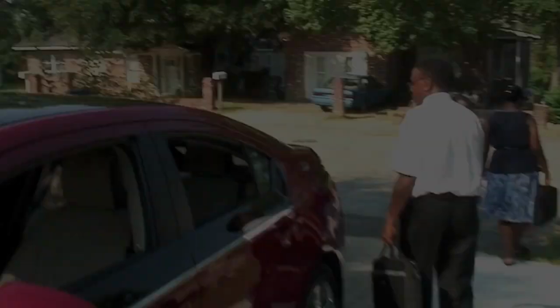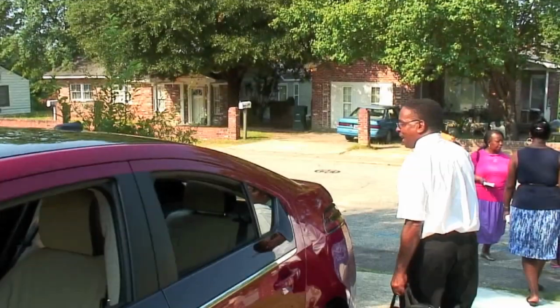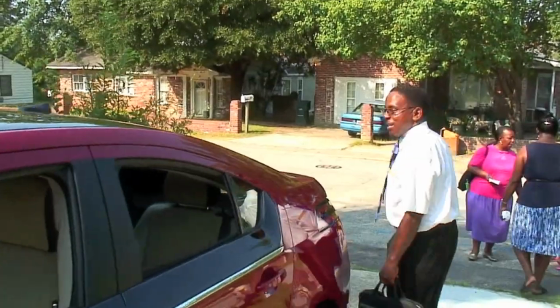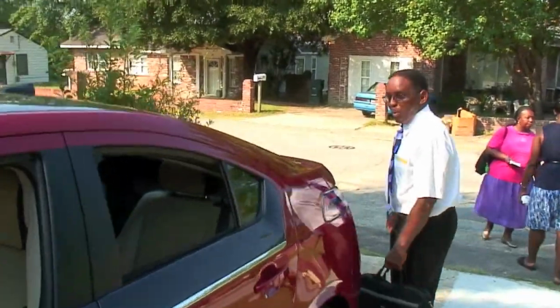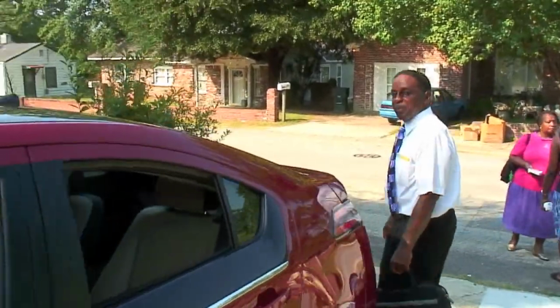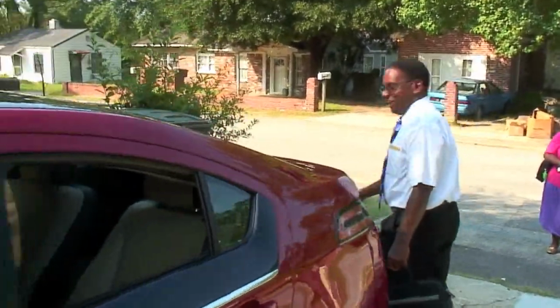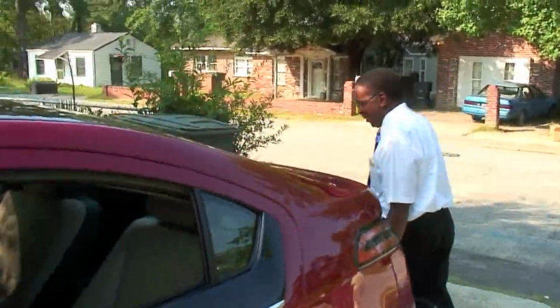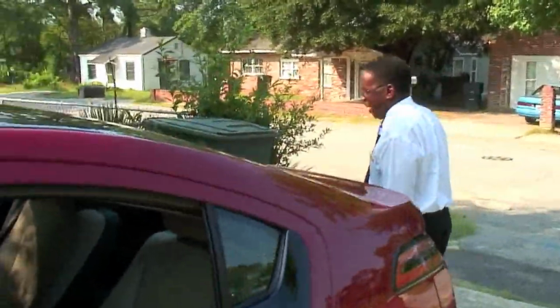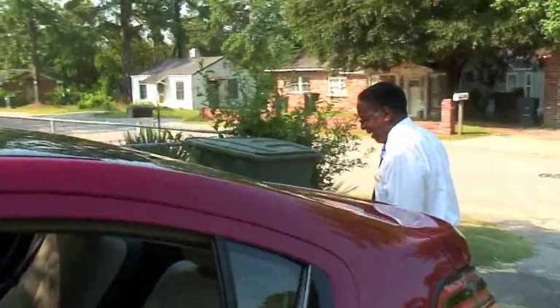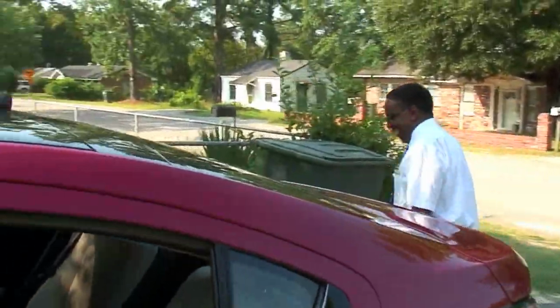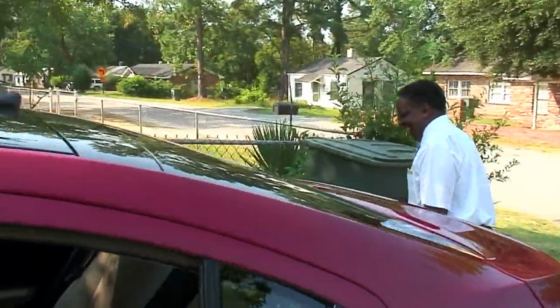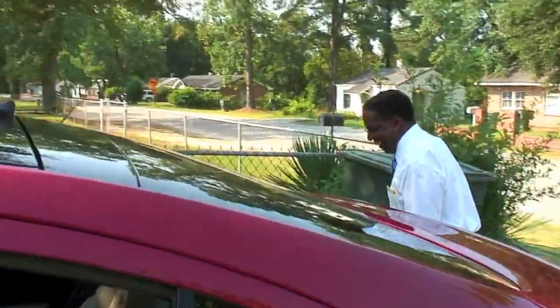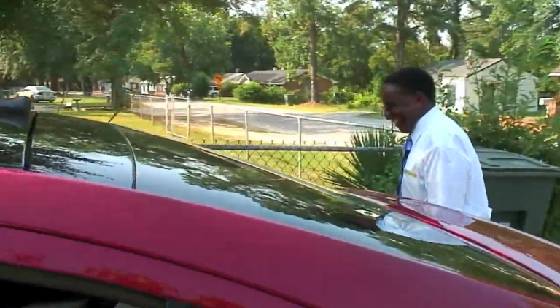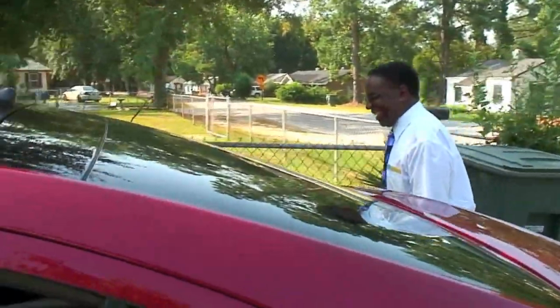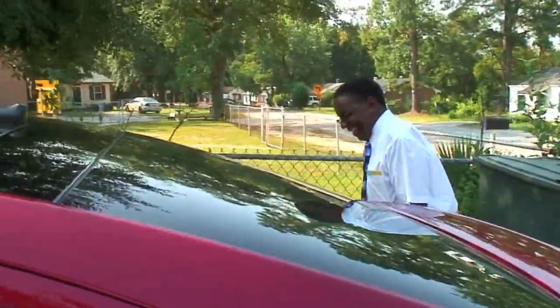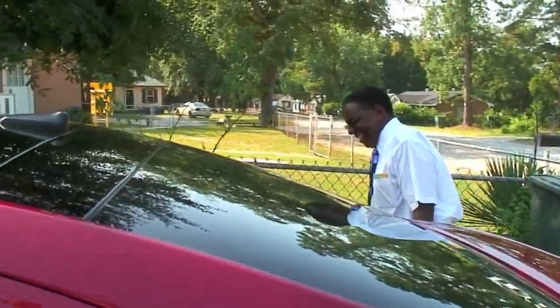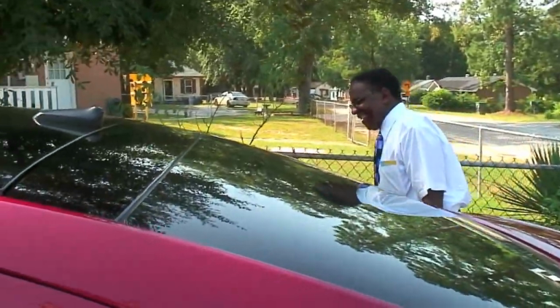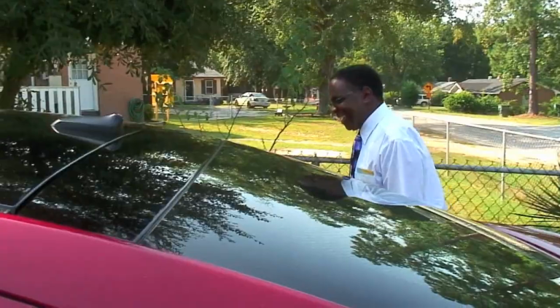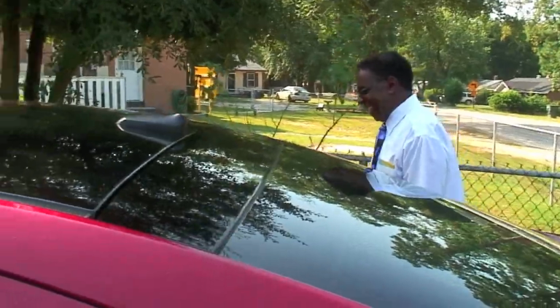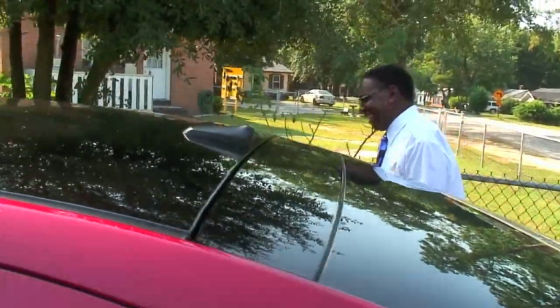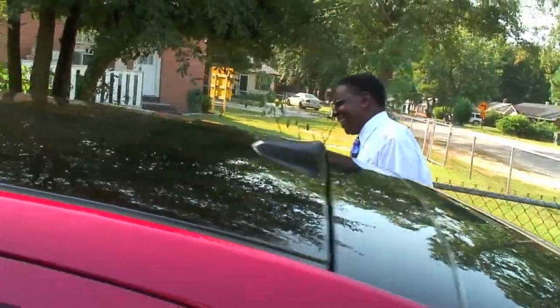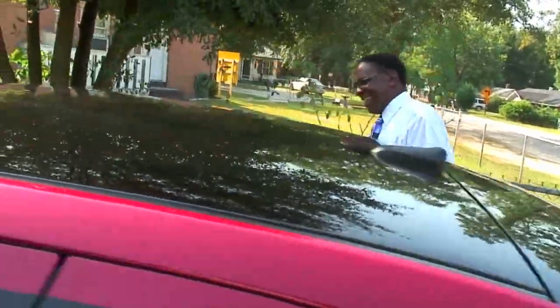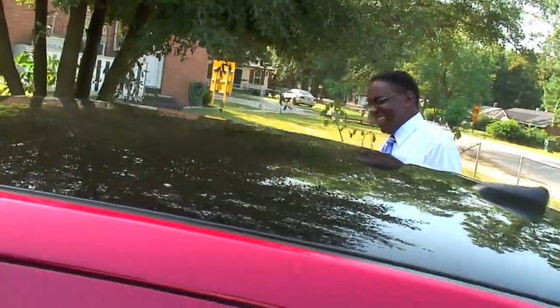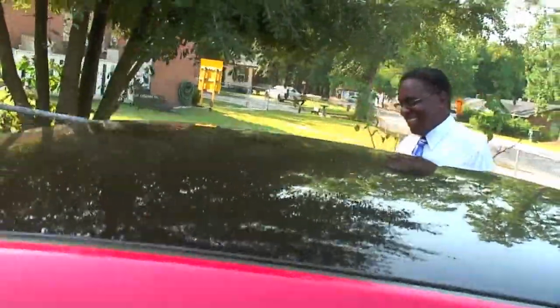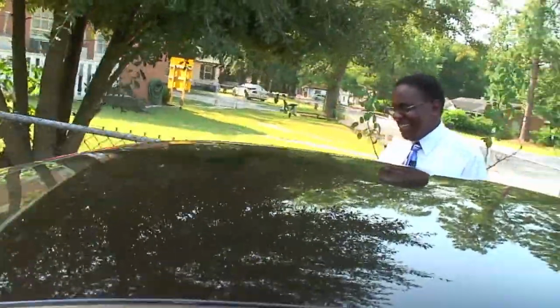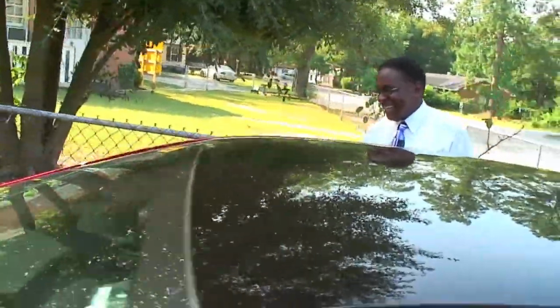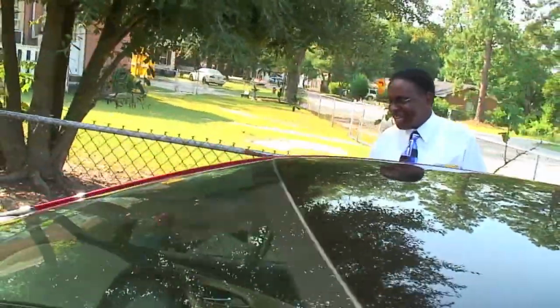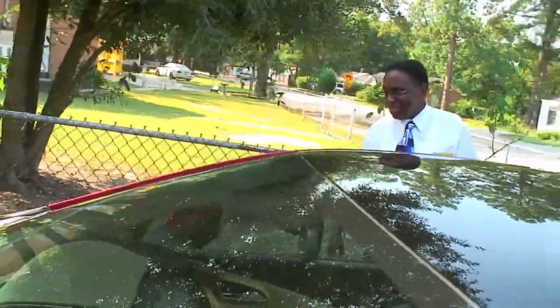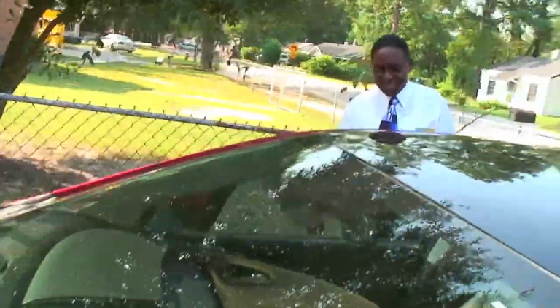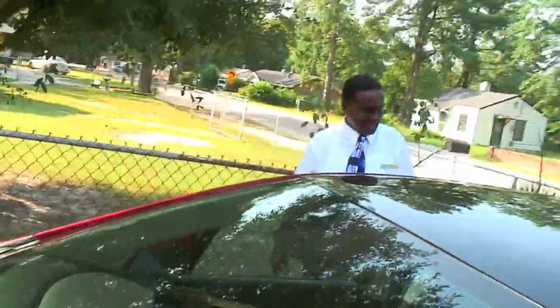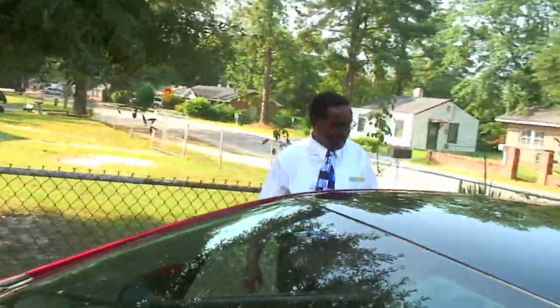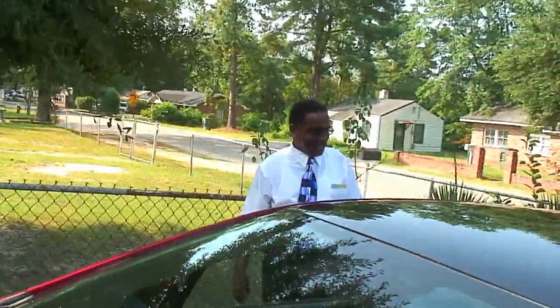Just like I did when I walked up your driveway — I tell you, this is a beautiful car.